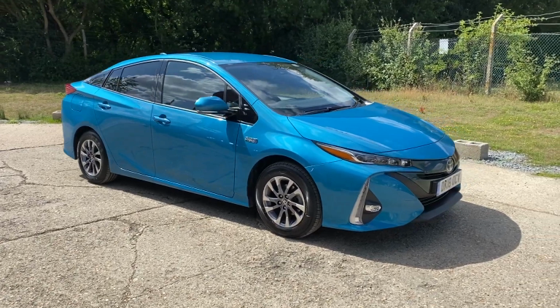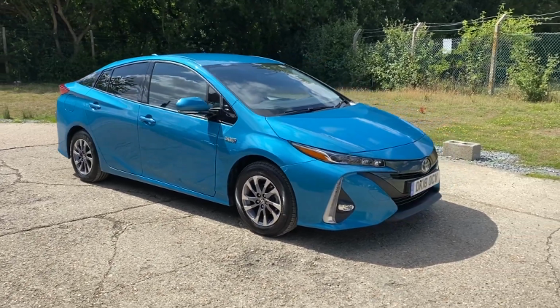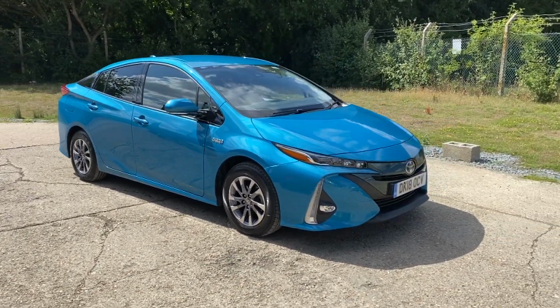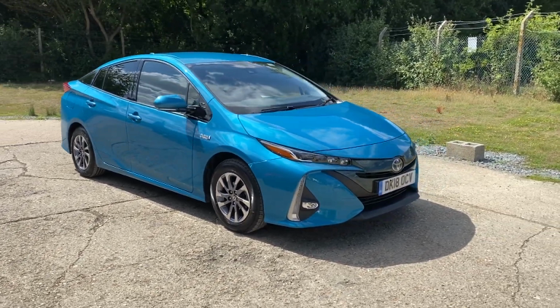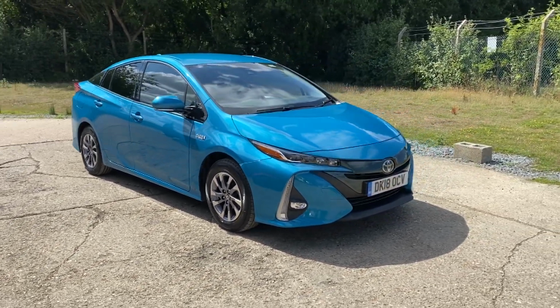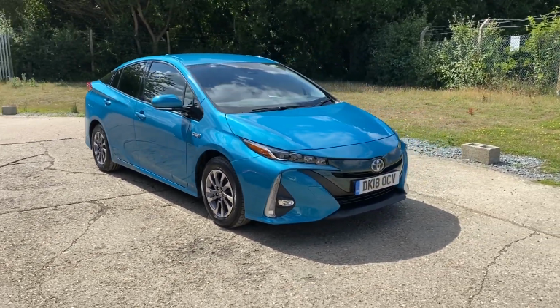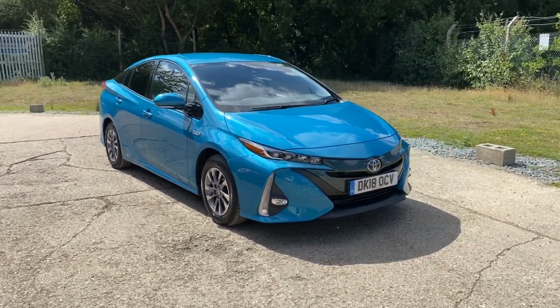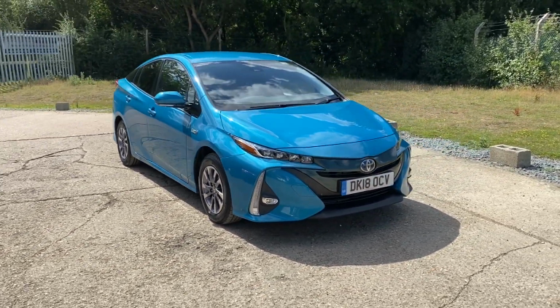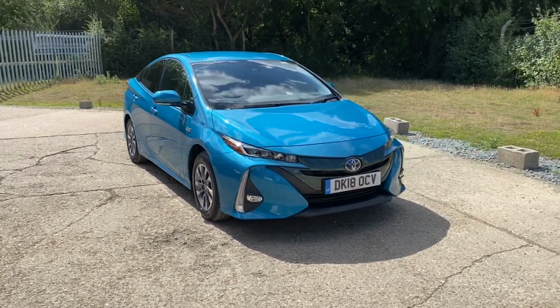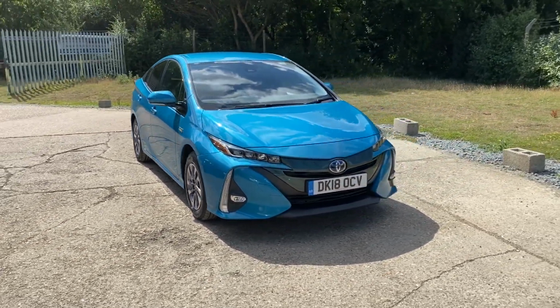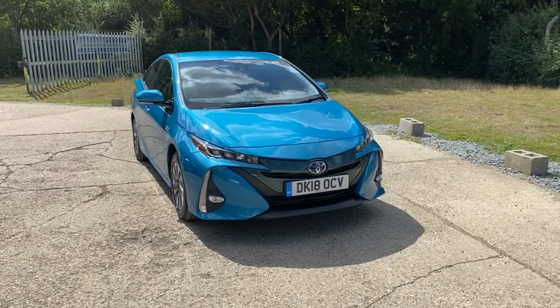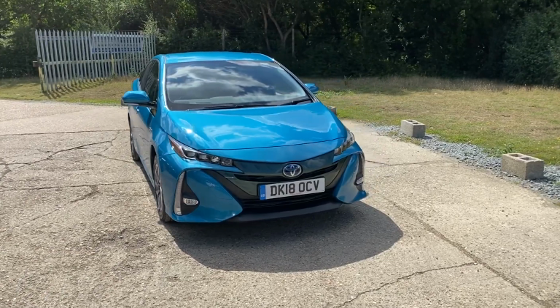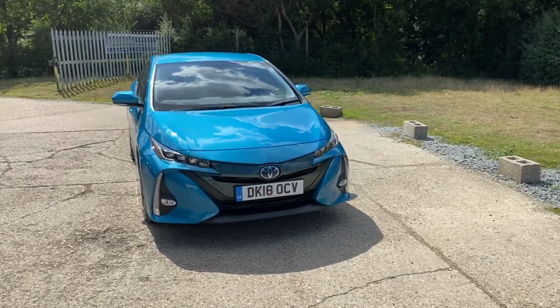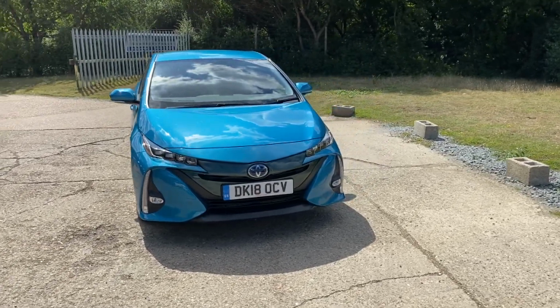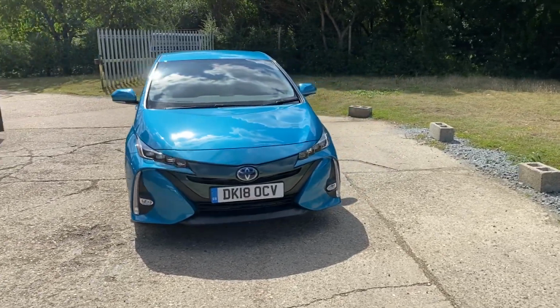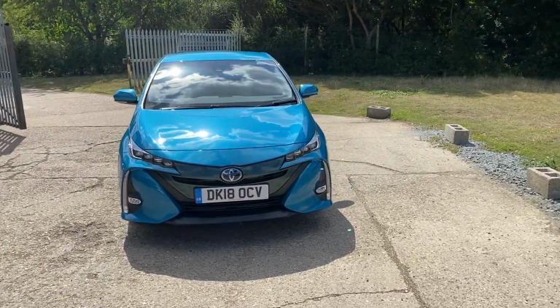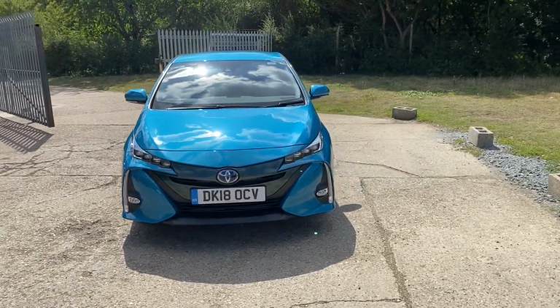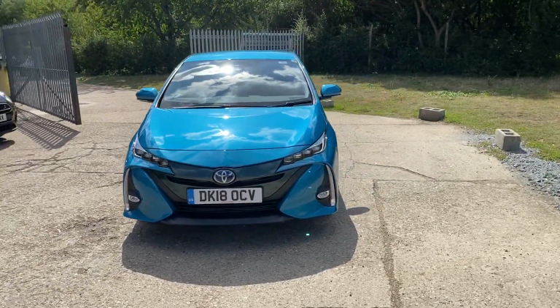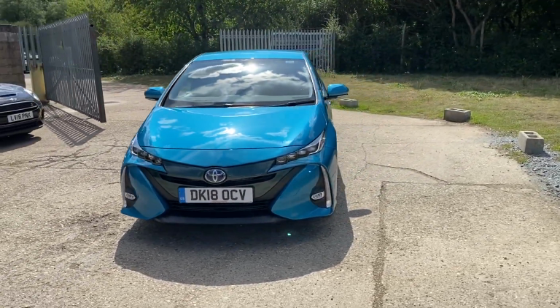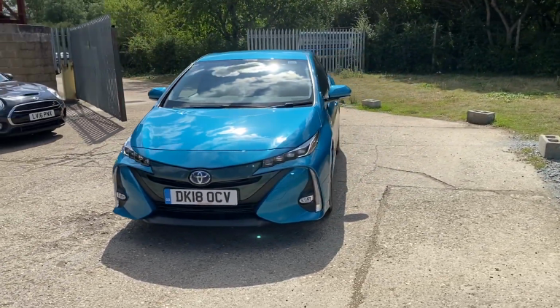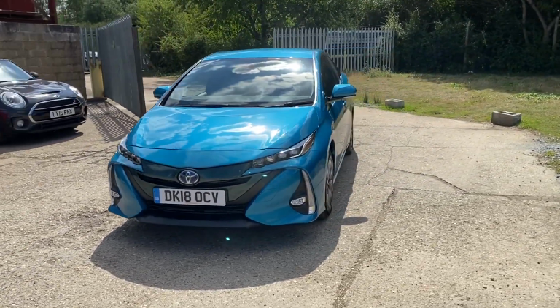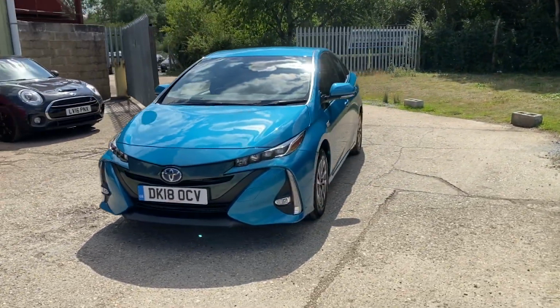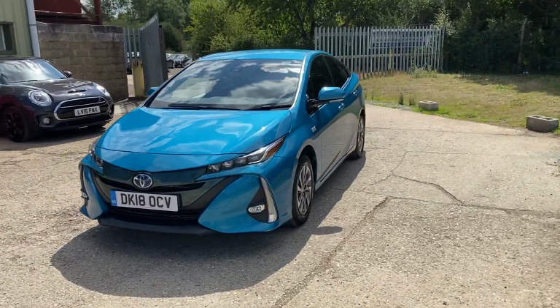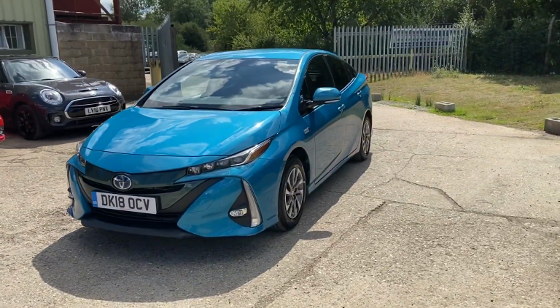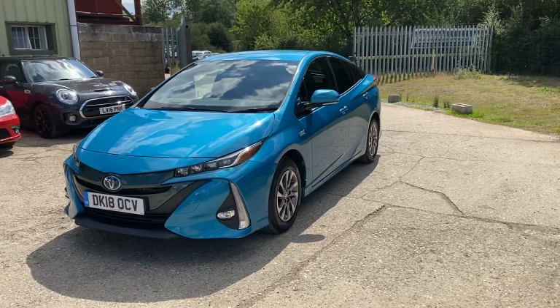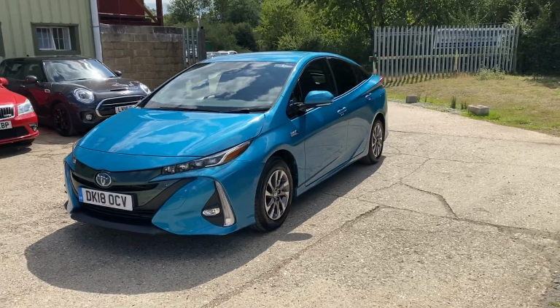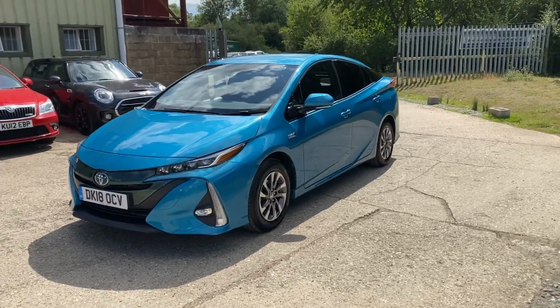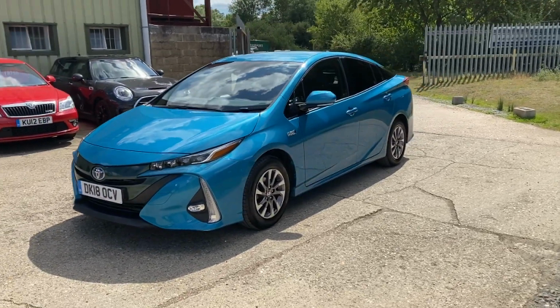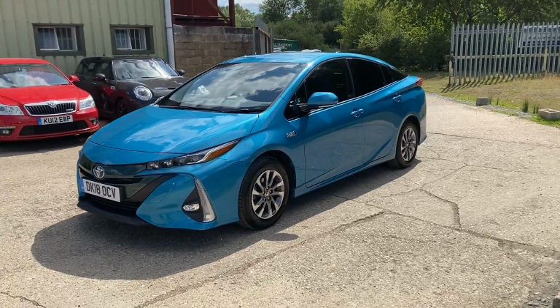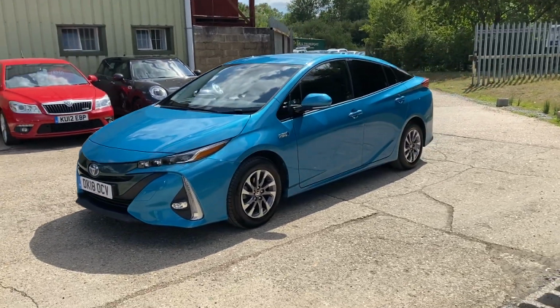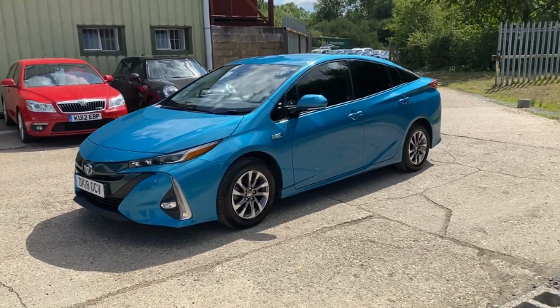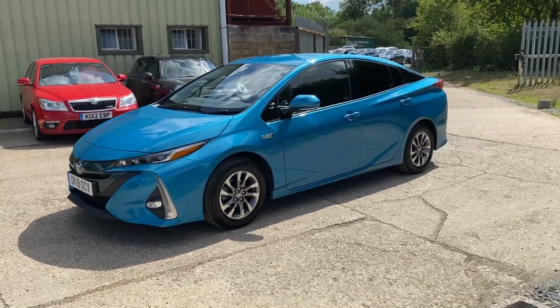Hello and welcome to ADG Sevenoaks where we're very pleased to offer this Toyota Prius. It's the Business Edition Plus model, 13,000 miles, finished in this lovely spirited aqua metallic.